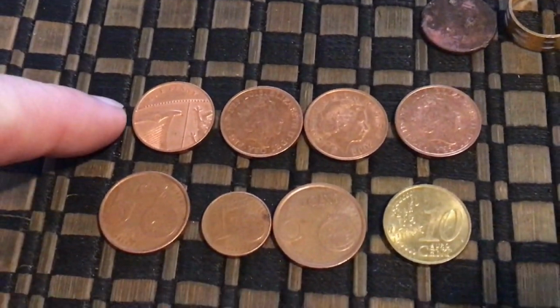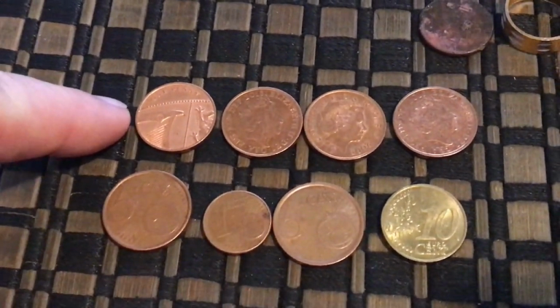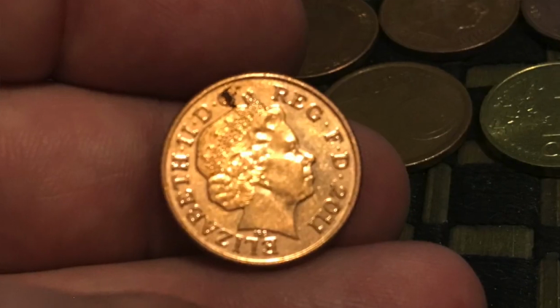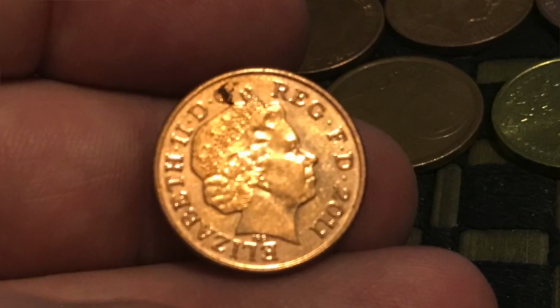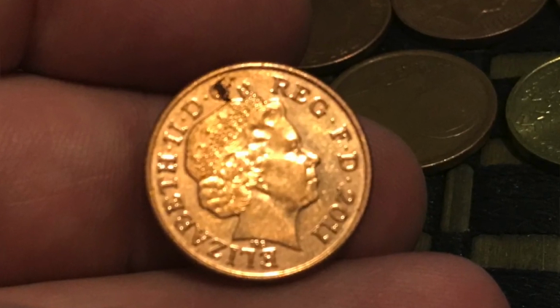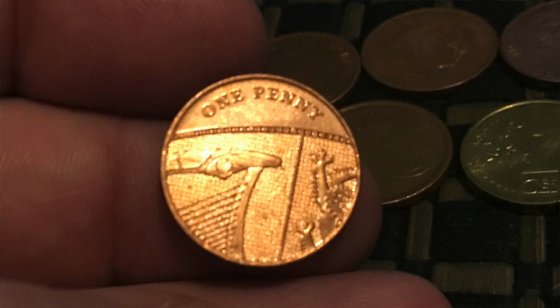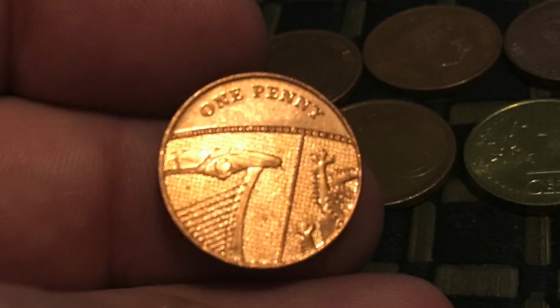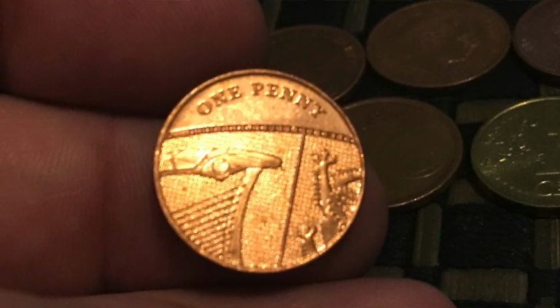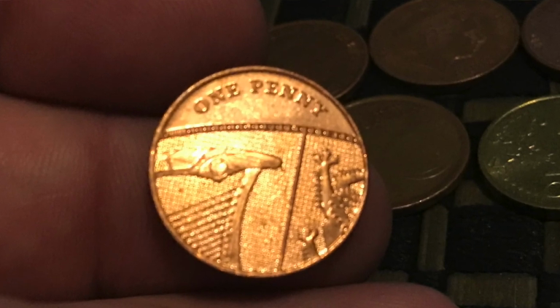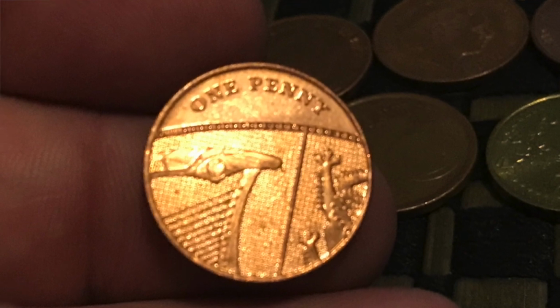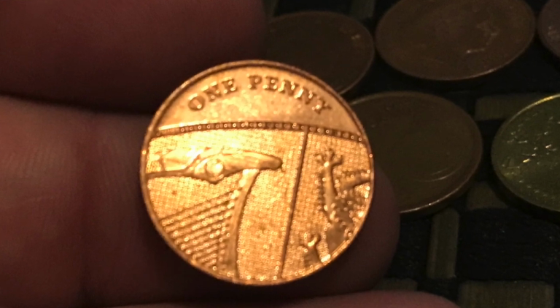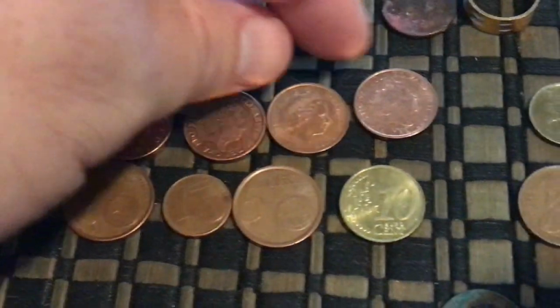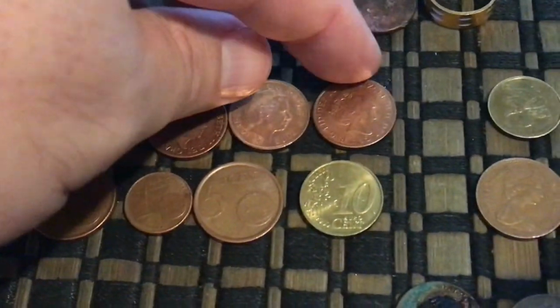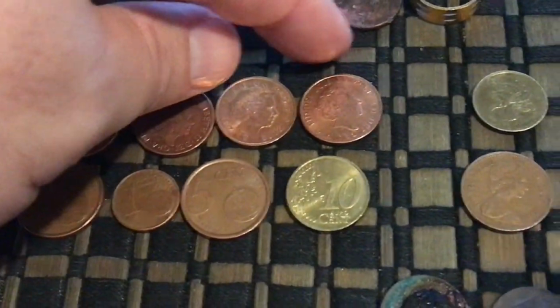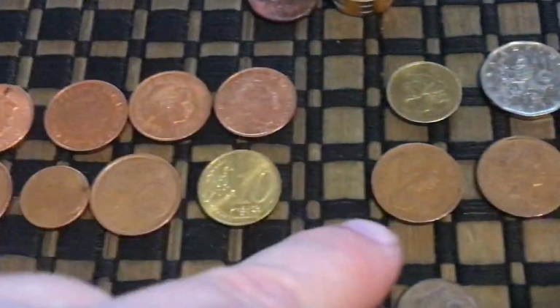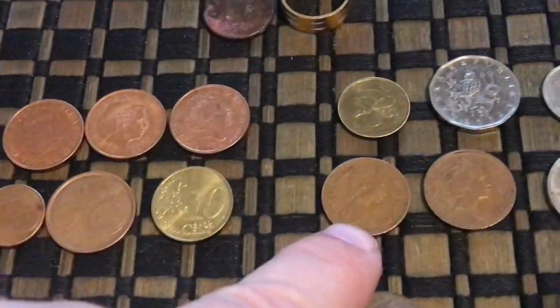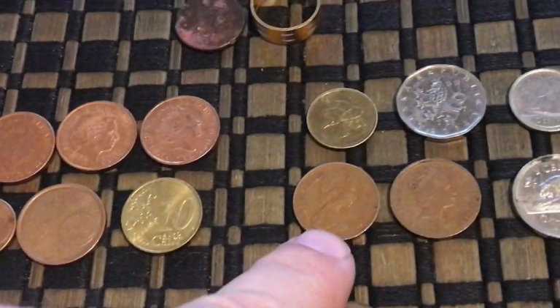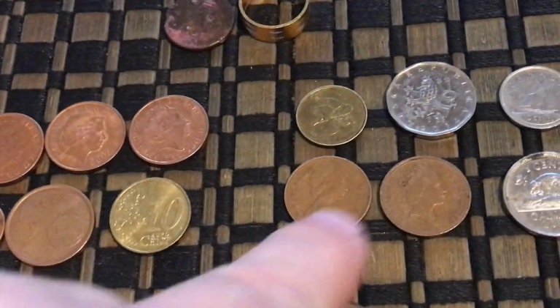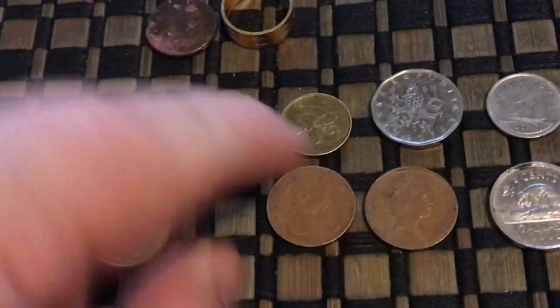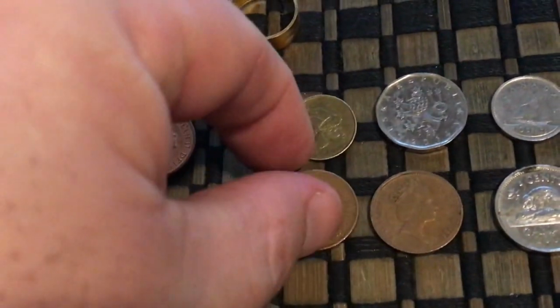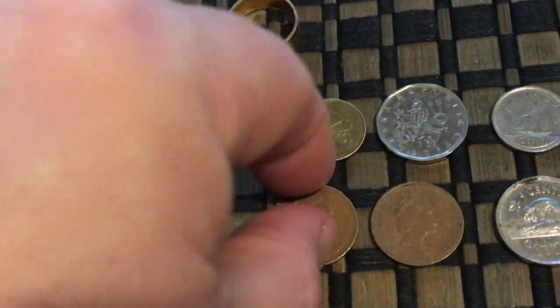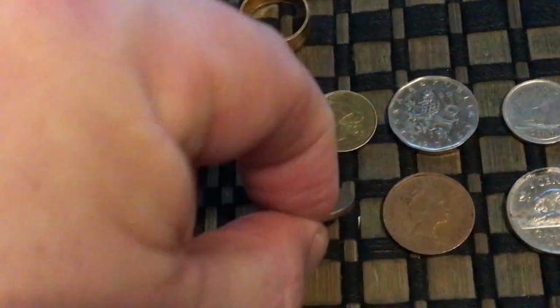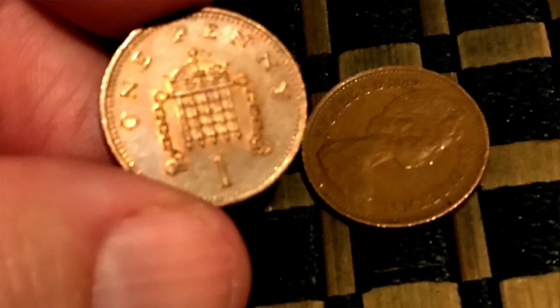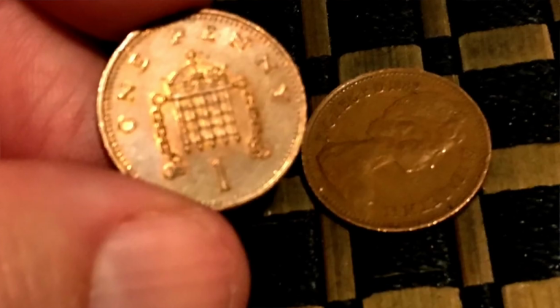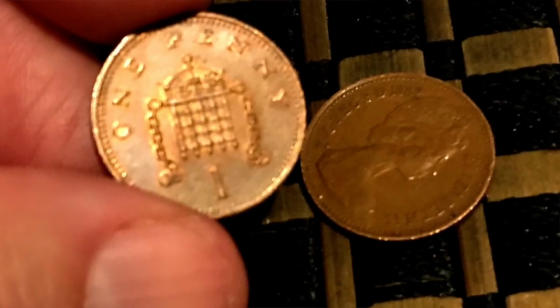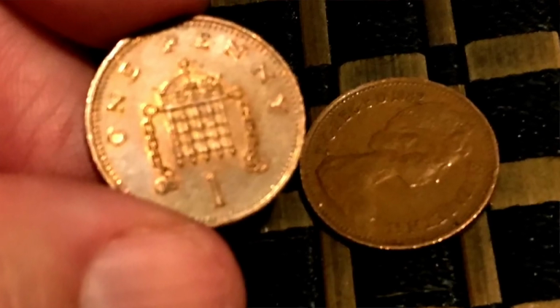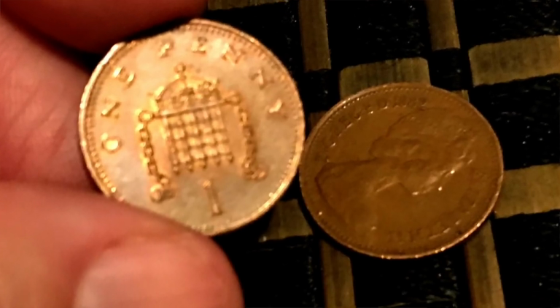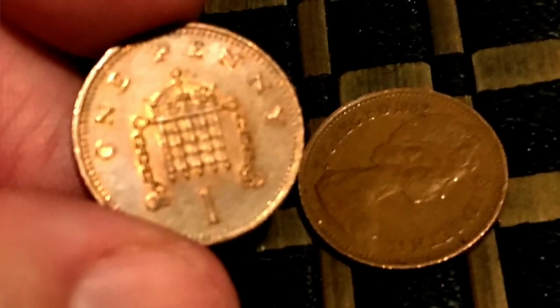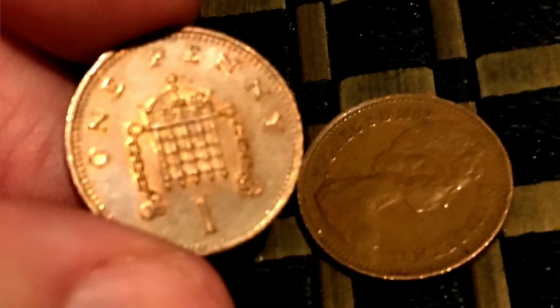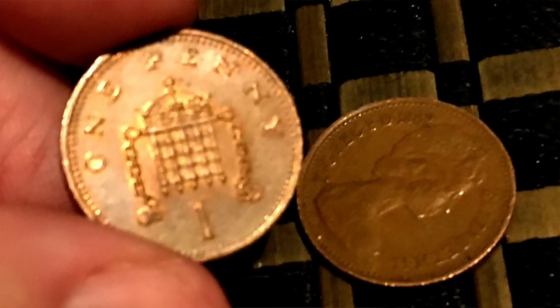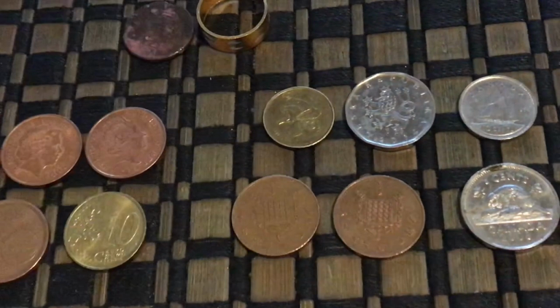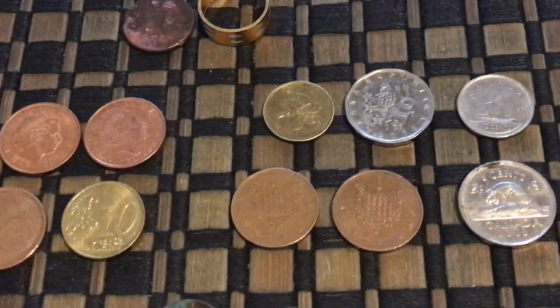Great Britain over here — these are all British pennies right there. There's one, two, three, four of those, and then there's some older ones down here from Great Britain. I believe these say one penny as well. Pretty awesome.